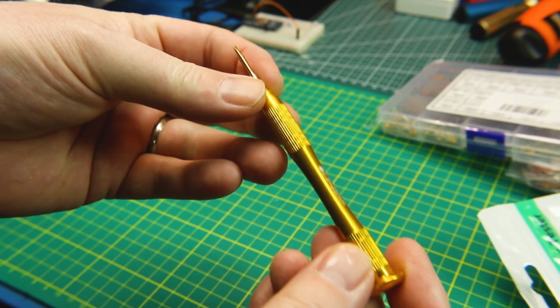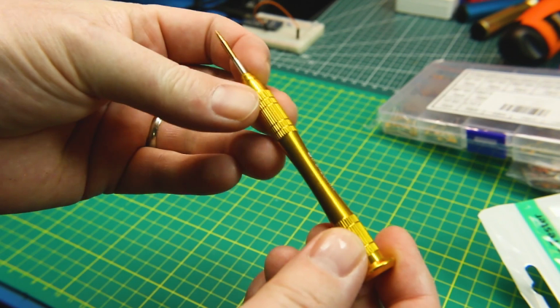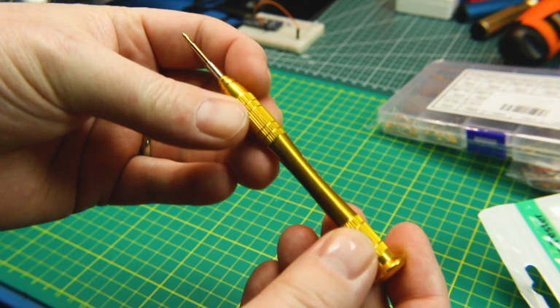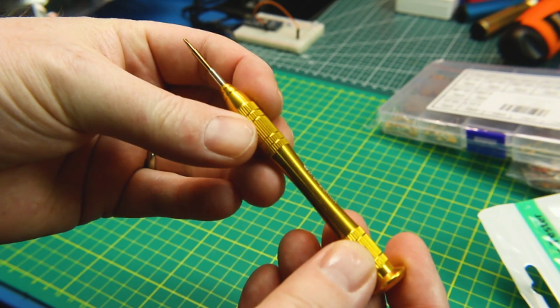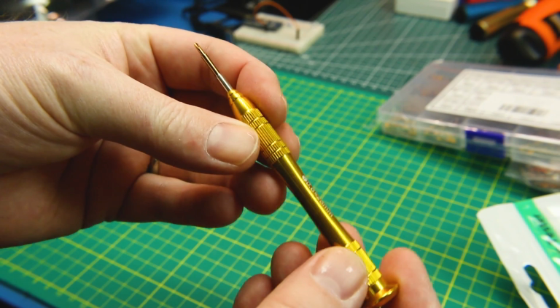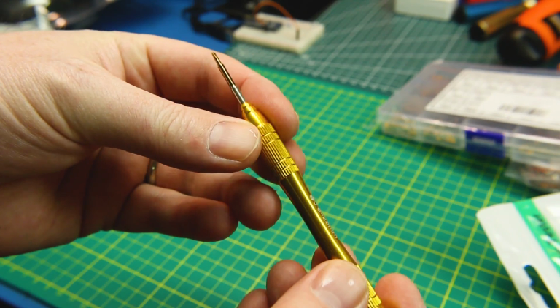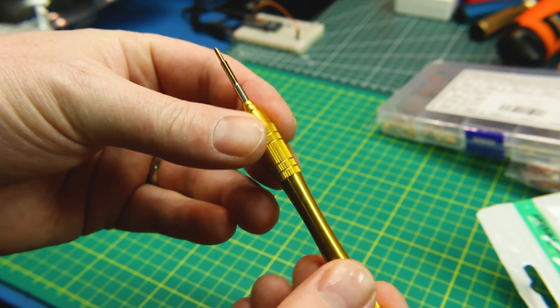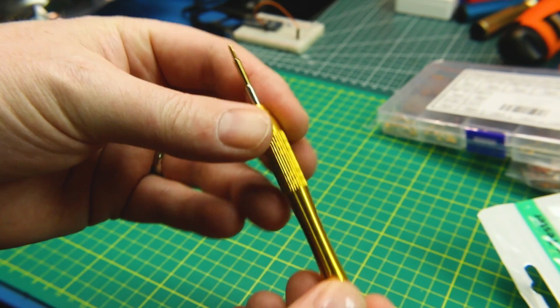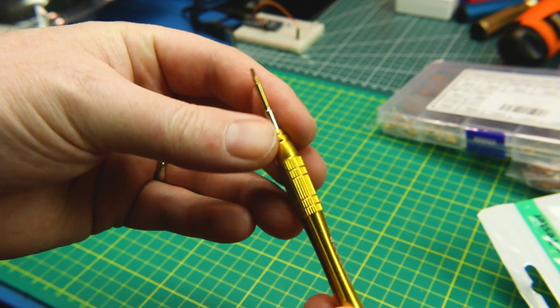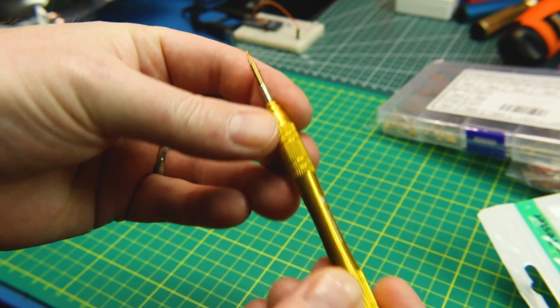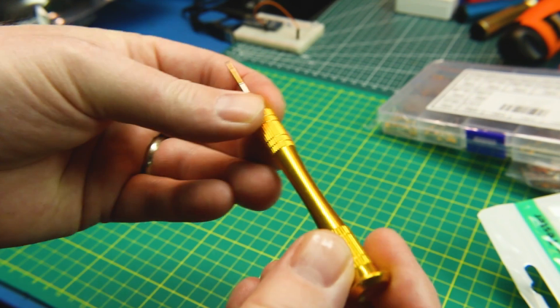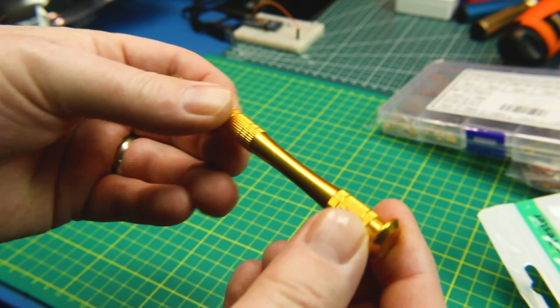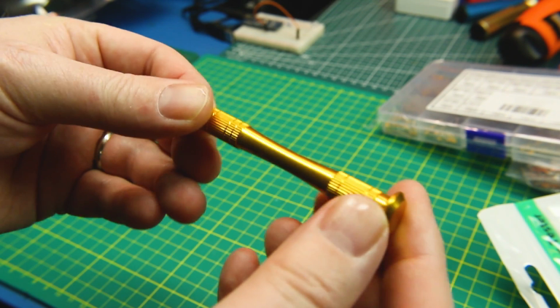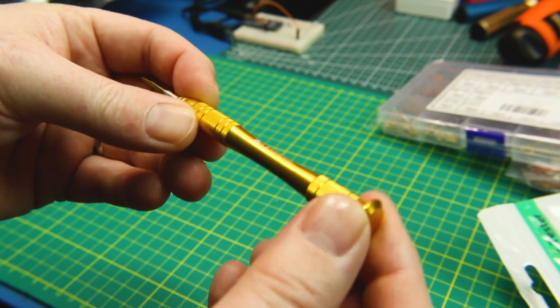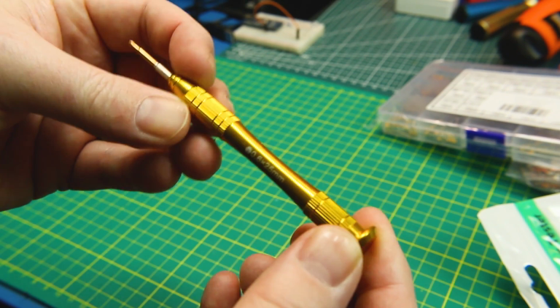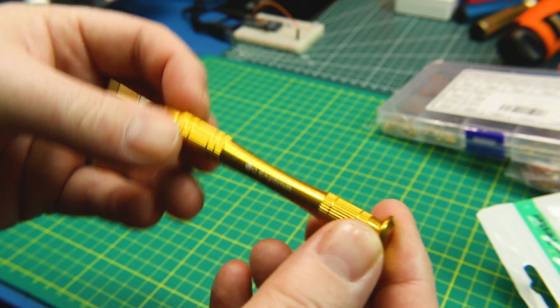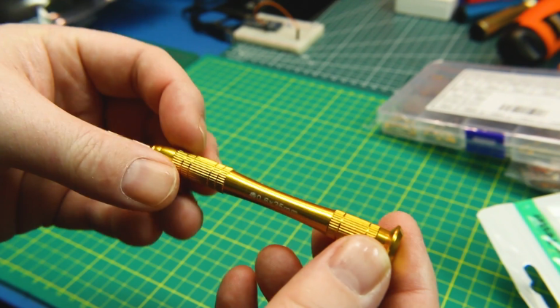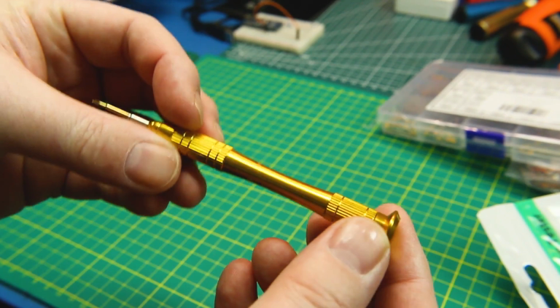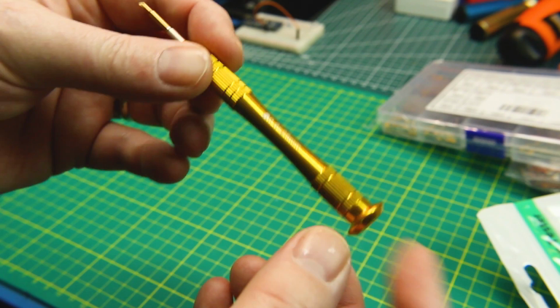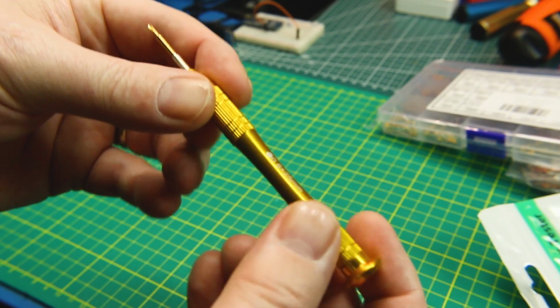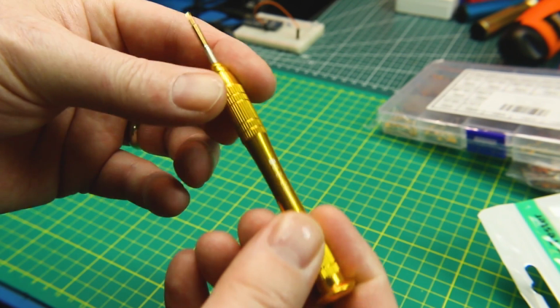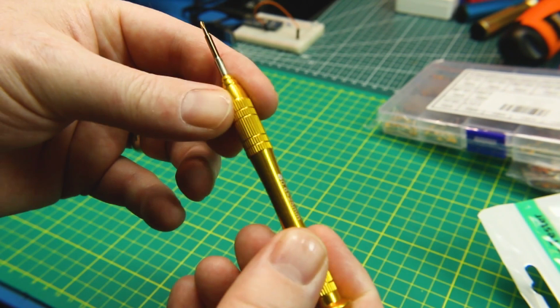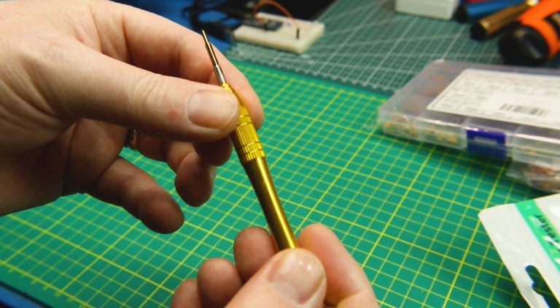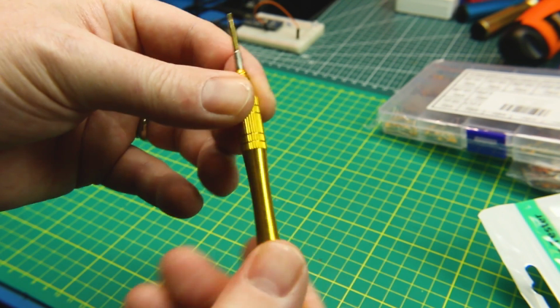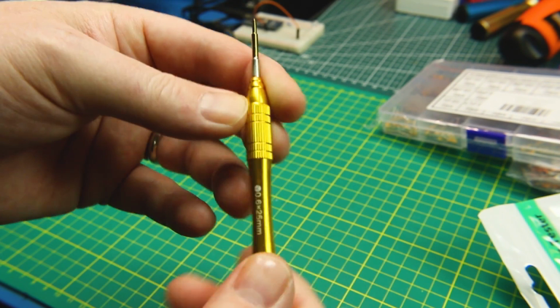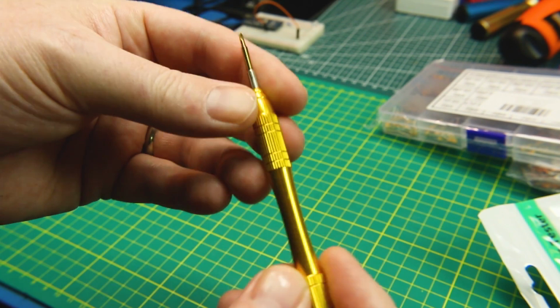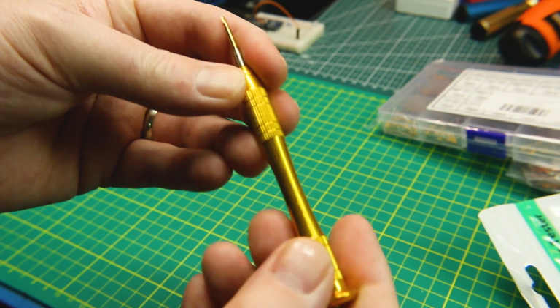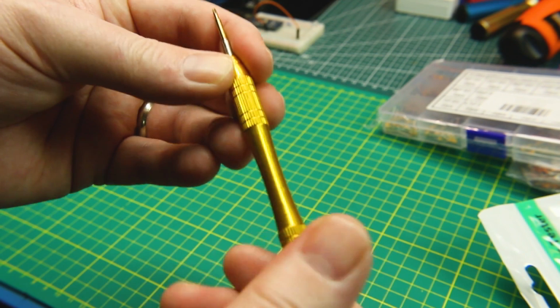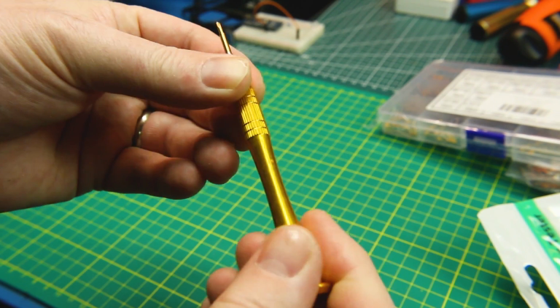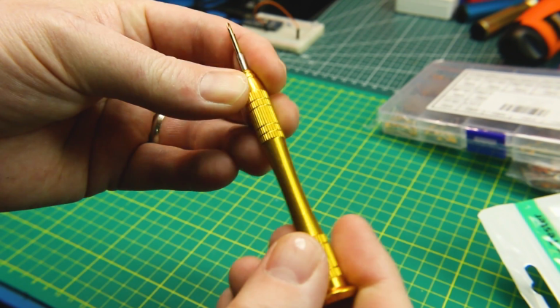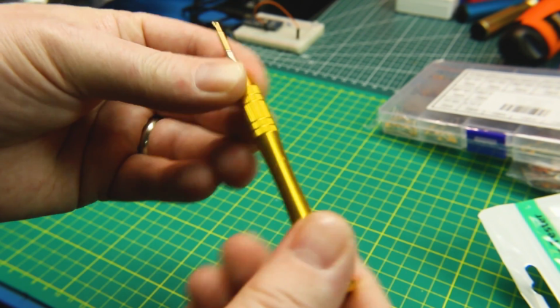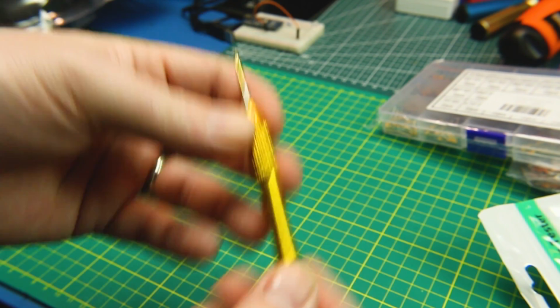A precision screwdriver for doing some Apple products — a nice anodized aluminum screwdriver for iPhones and MacBooks and such.